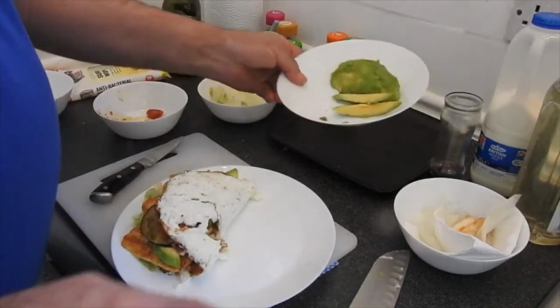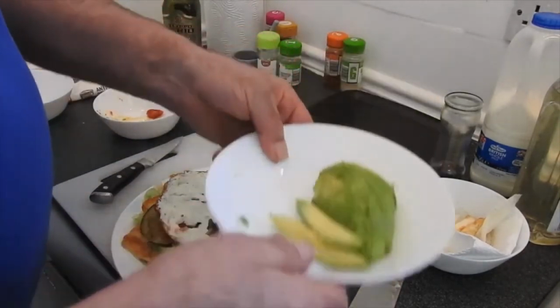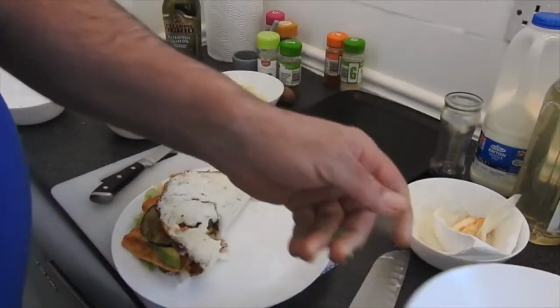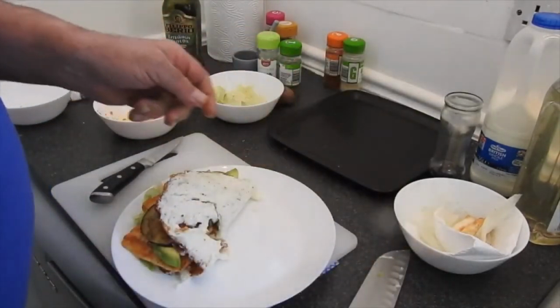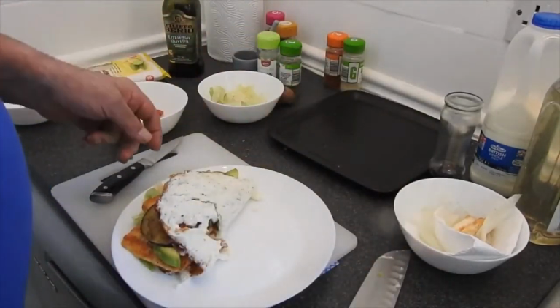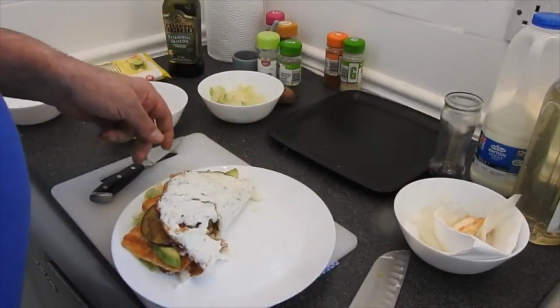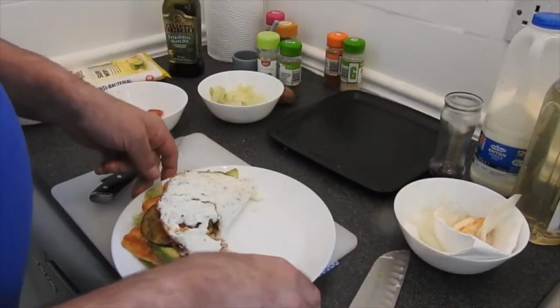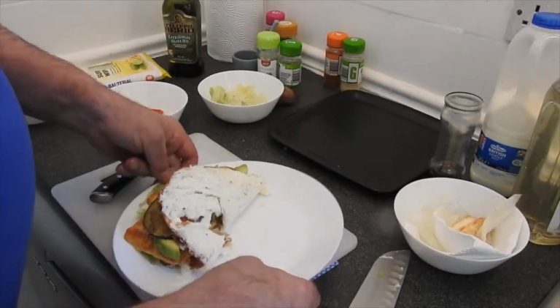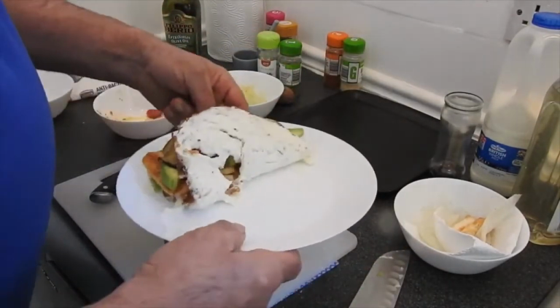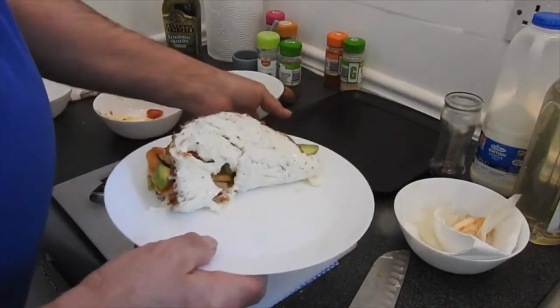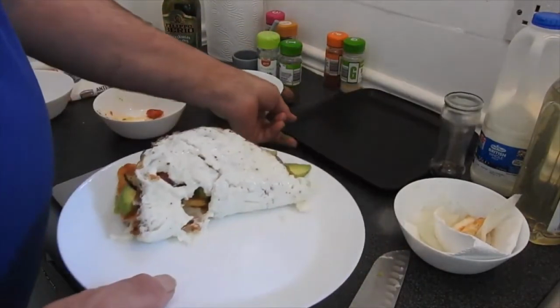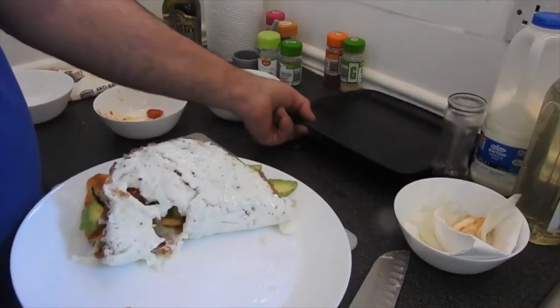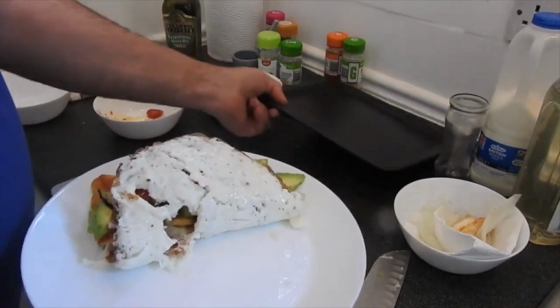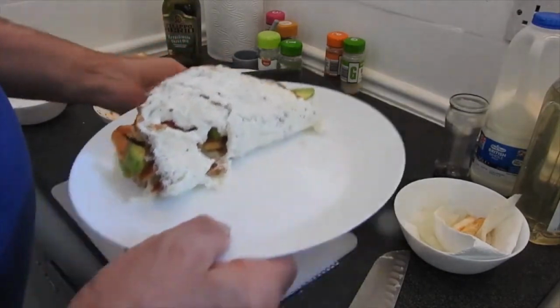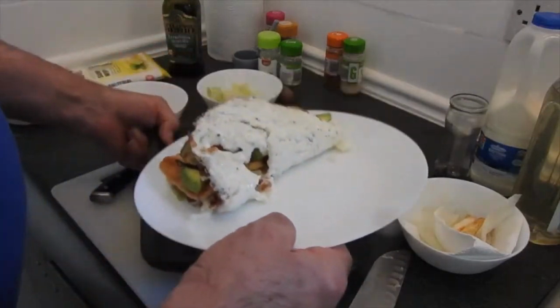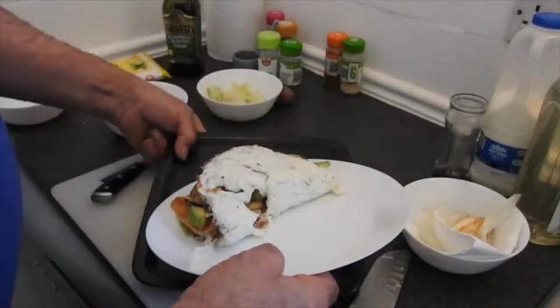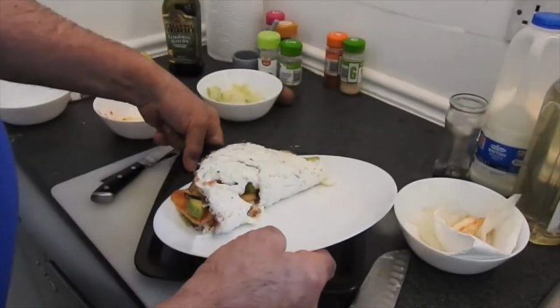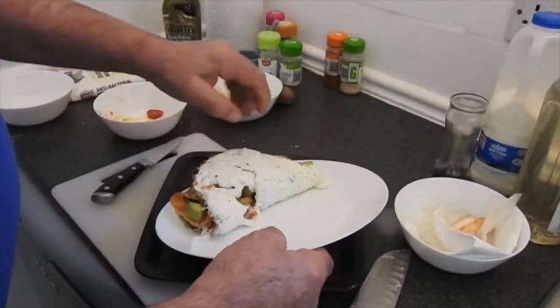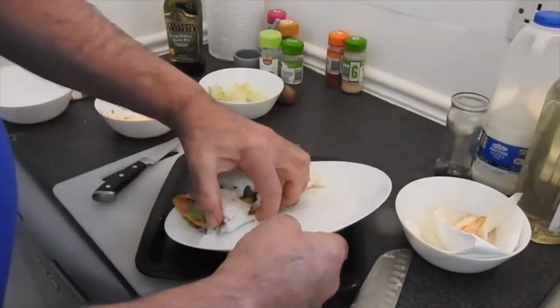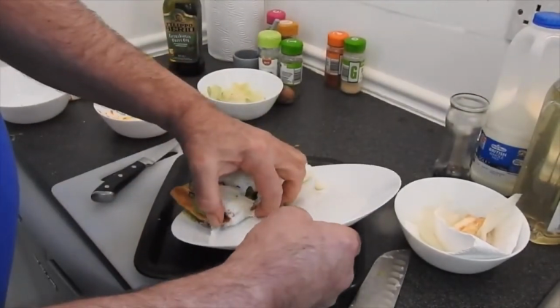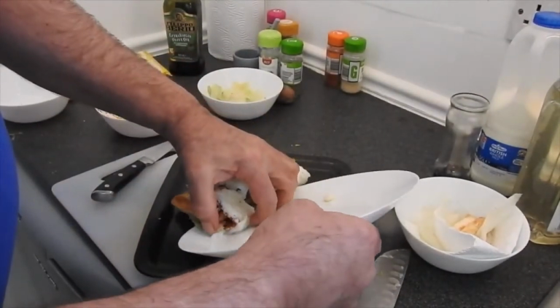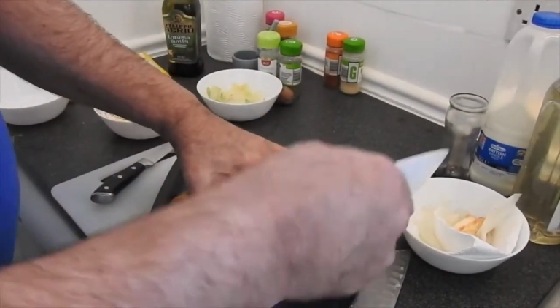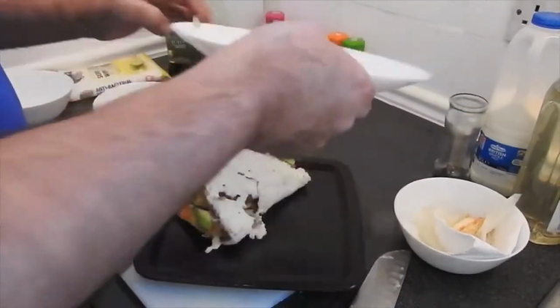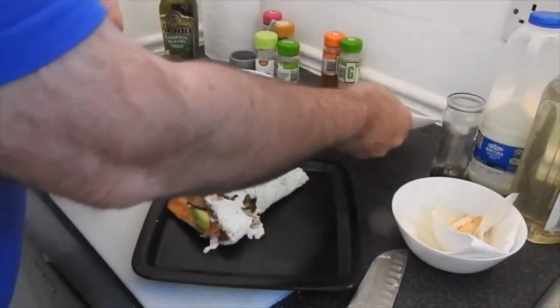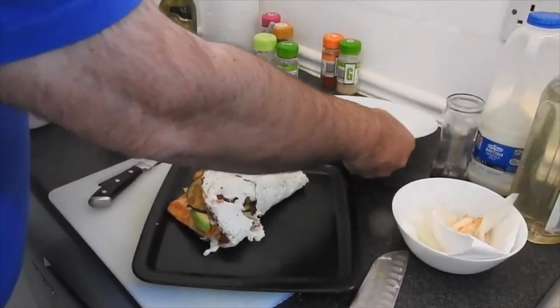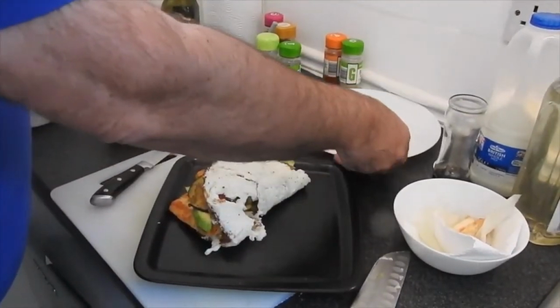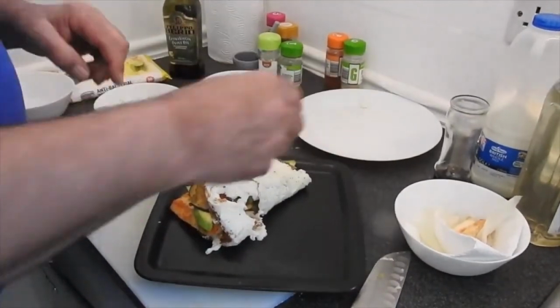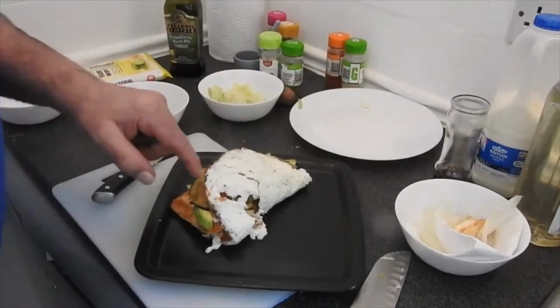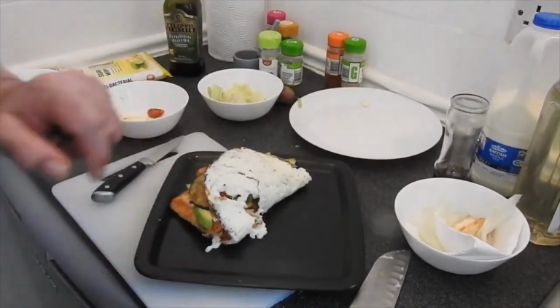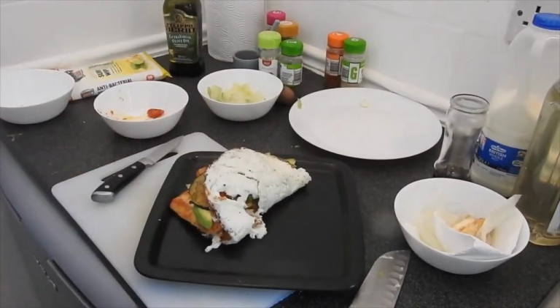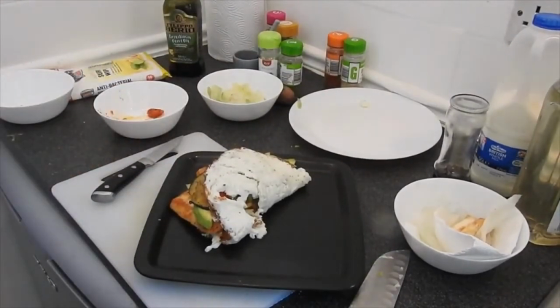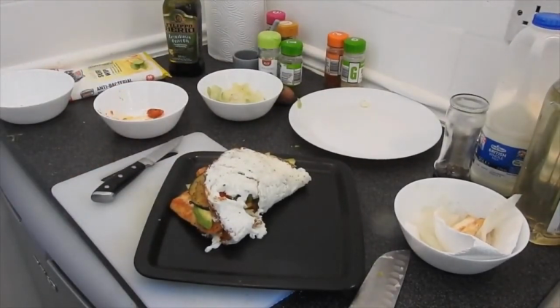Put it on the plate and then we're gonna get the toast.